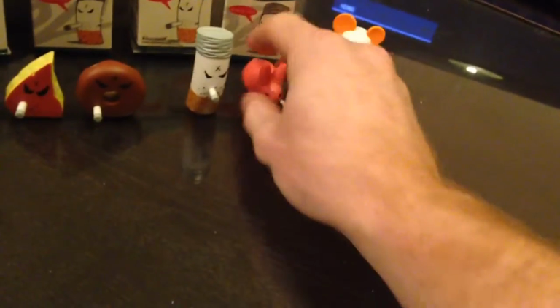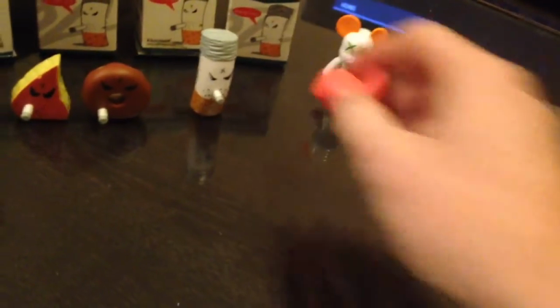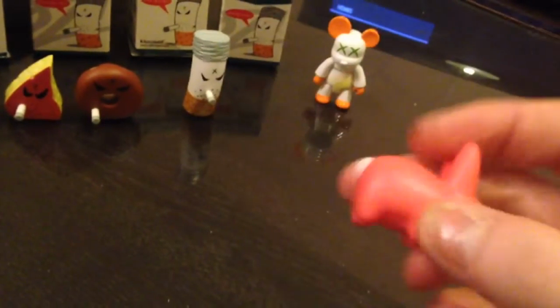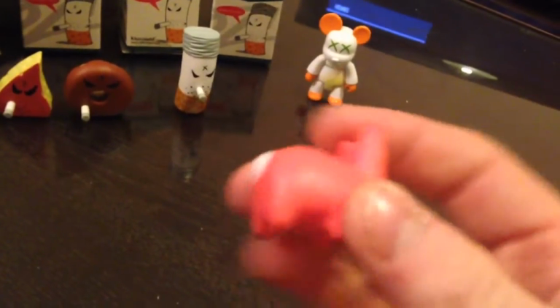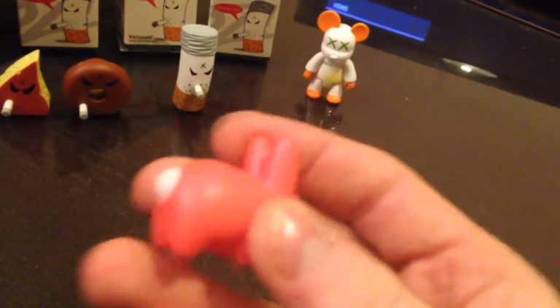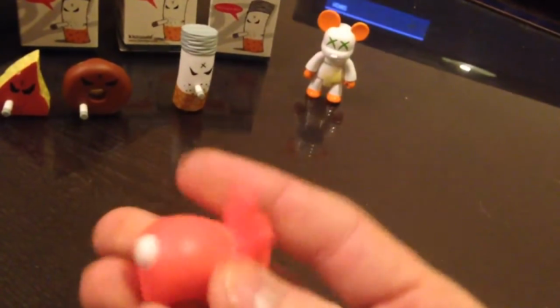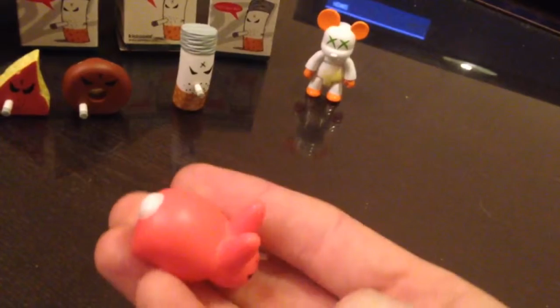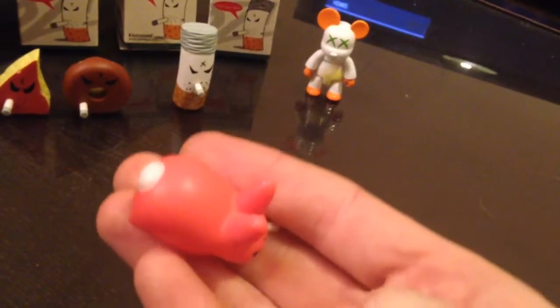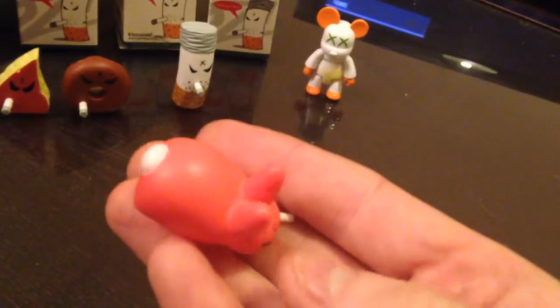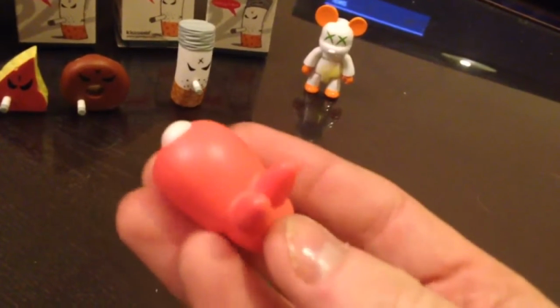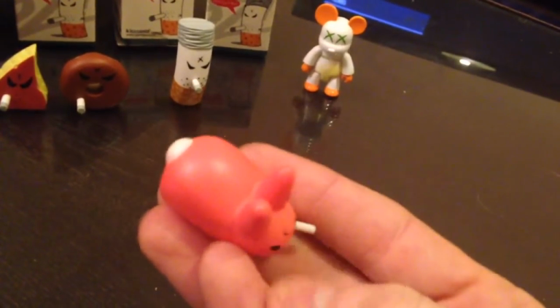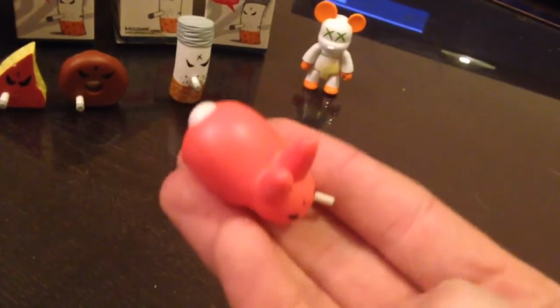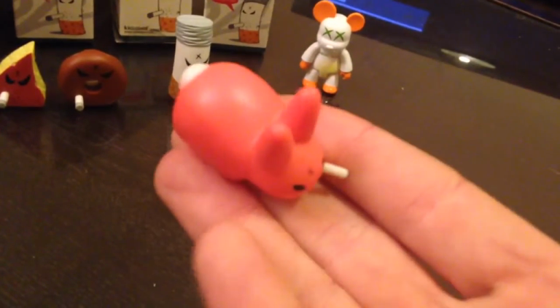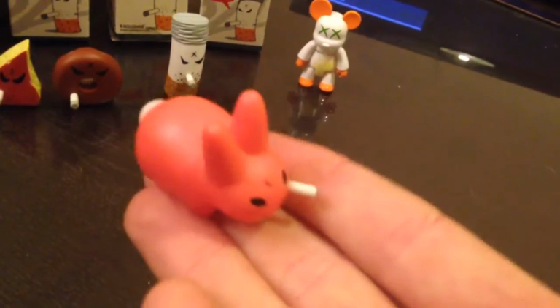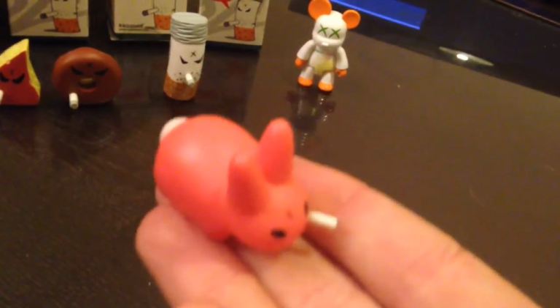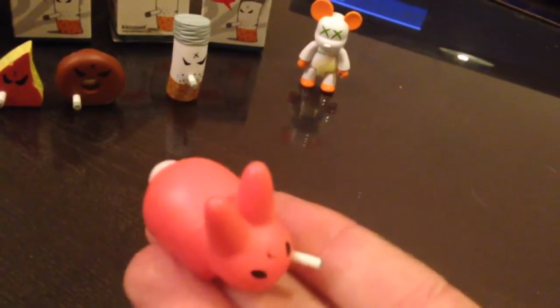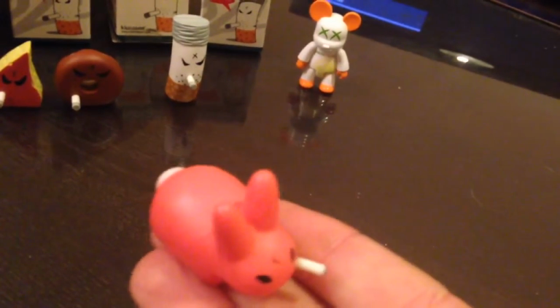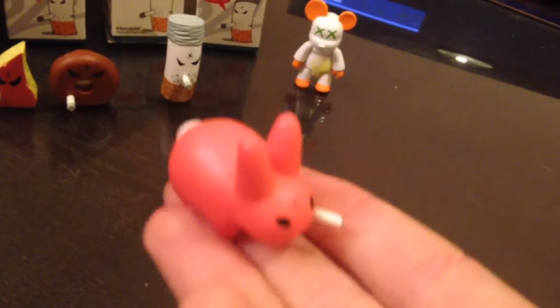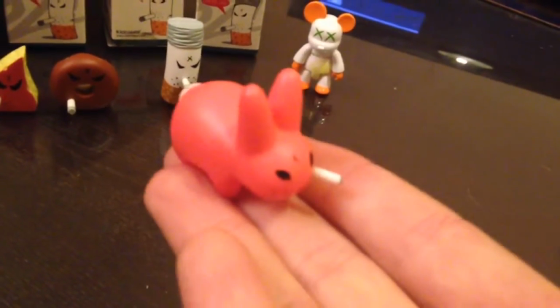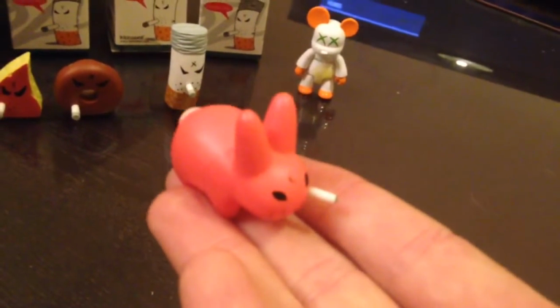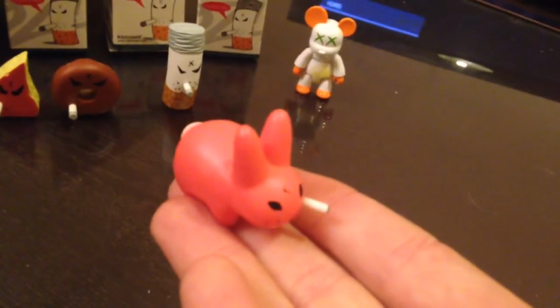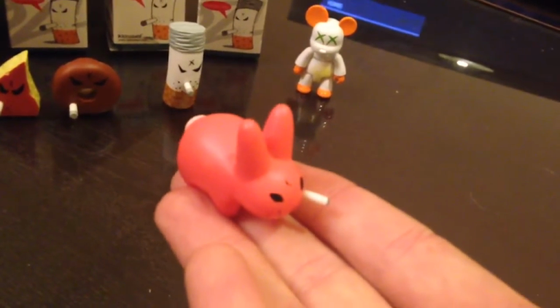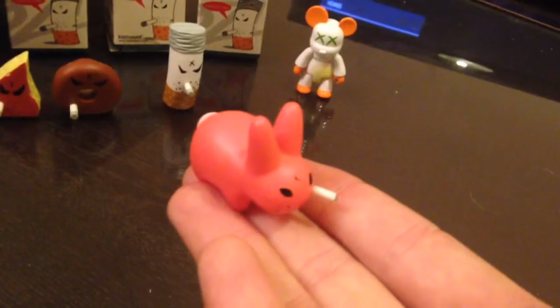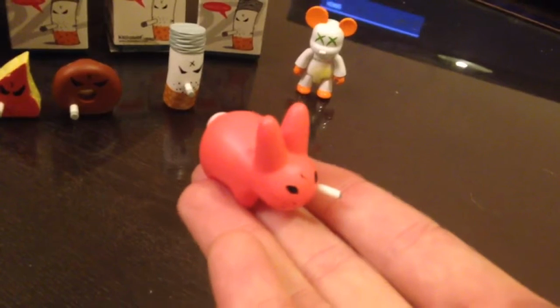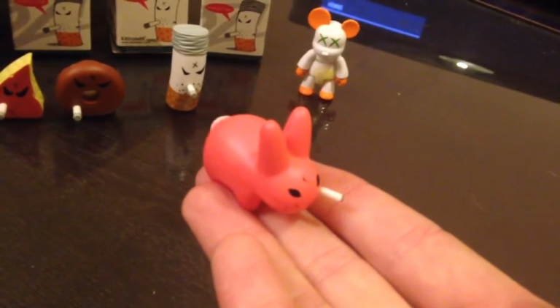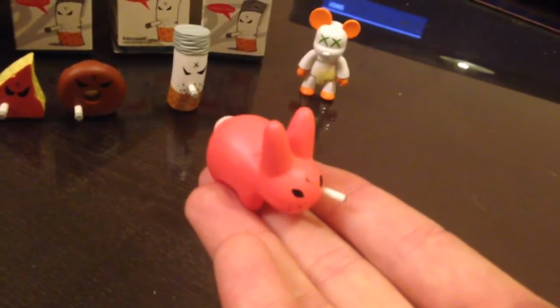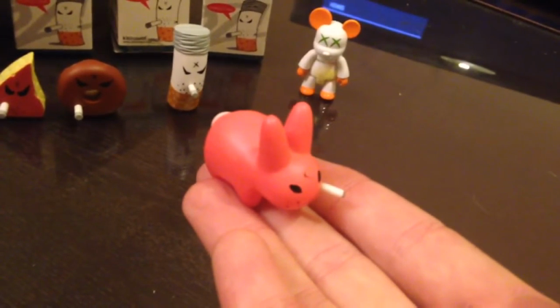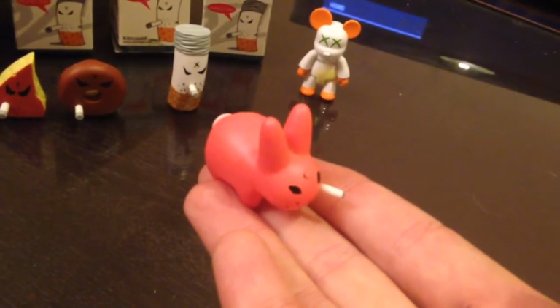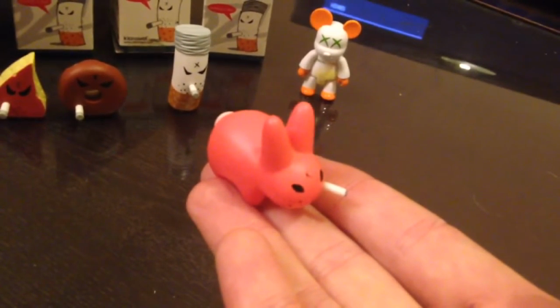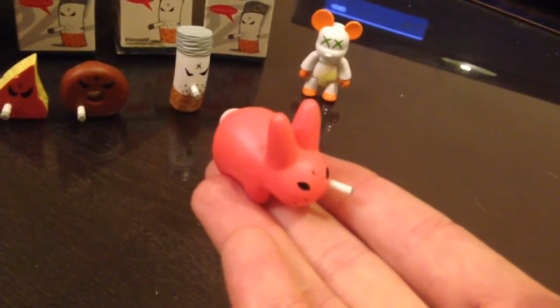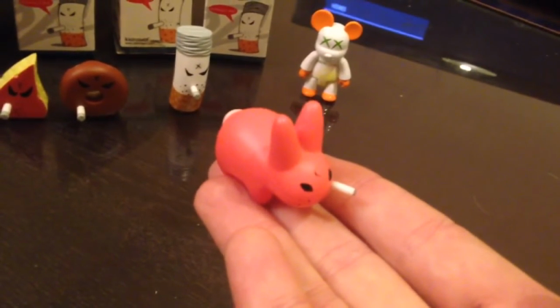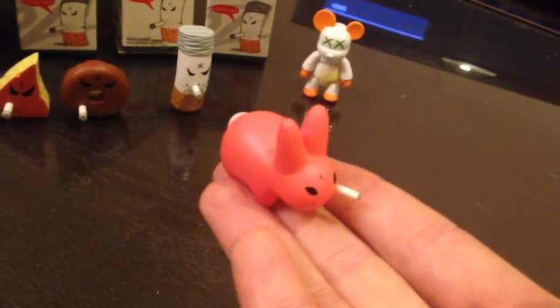Another Kozik item — it's called Smorkin' Labit. Neon pink. I know the lighting's not really good in here, but it is neon pink.